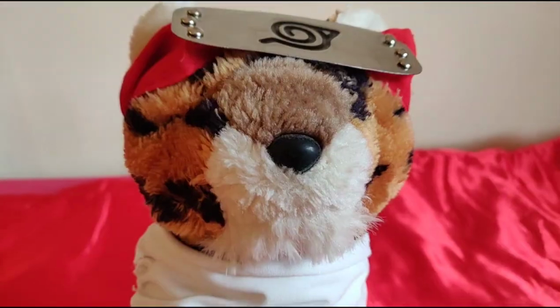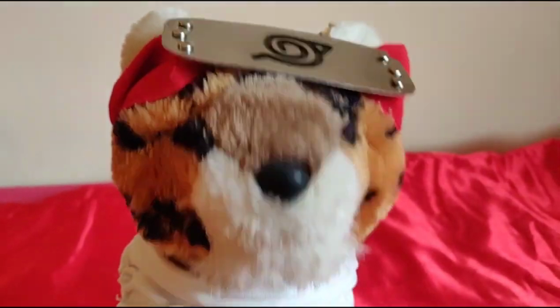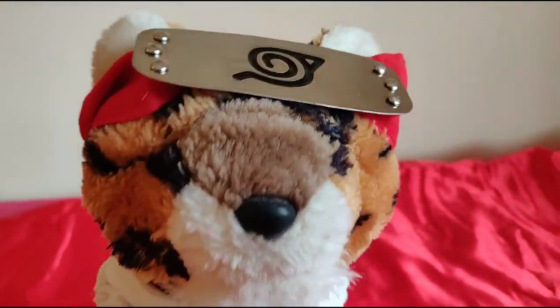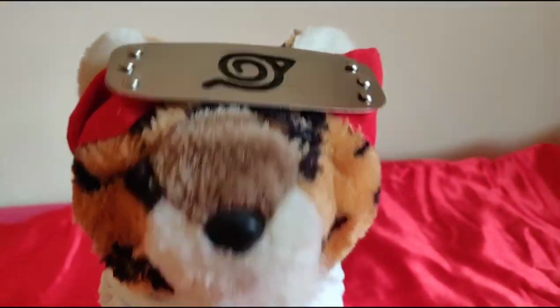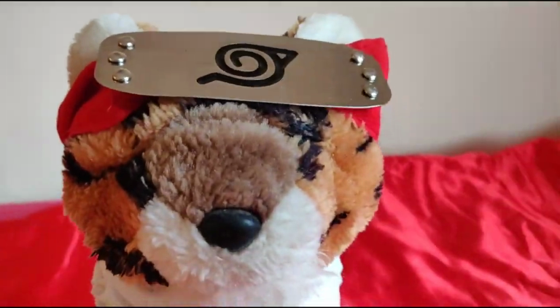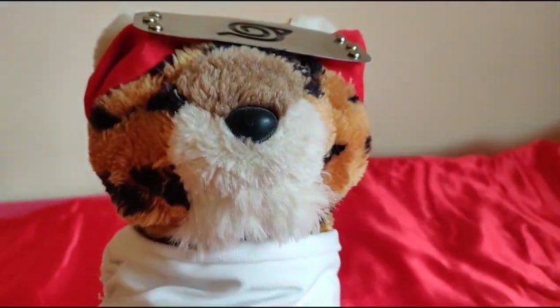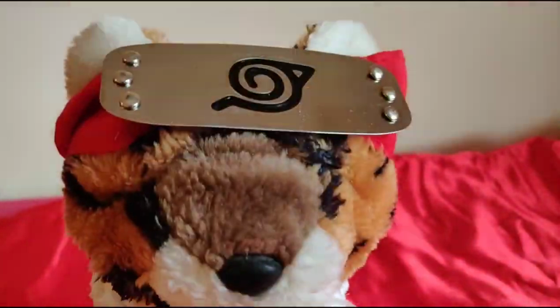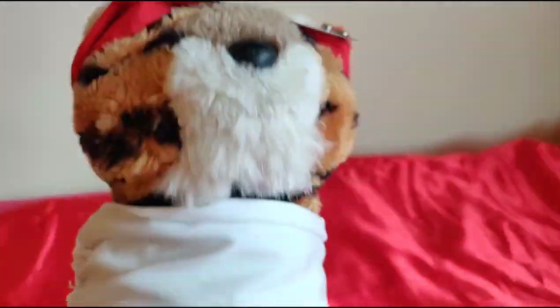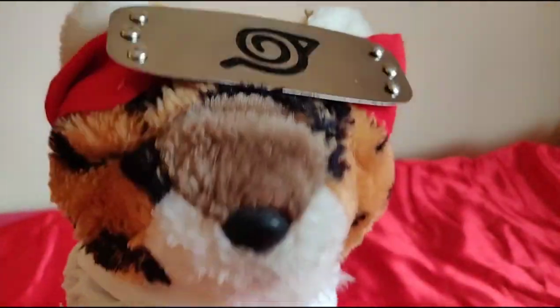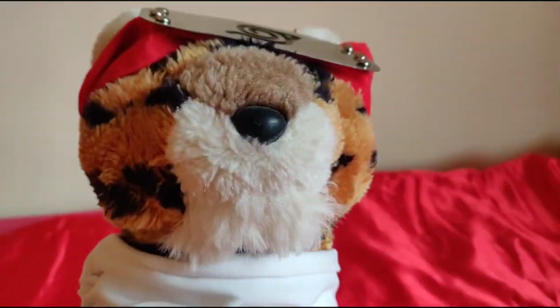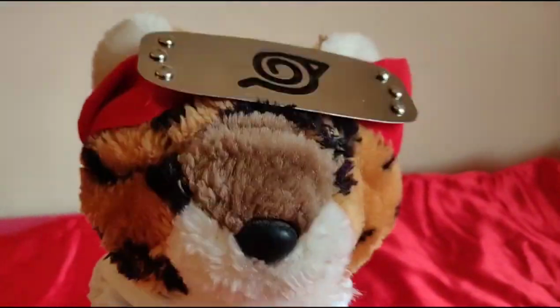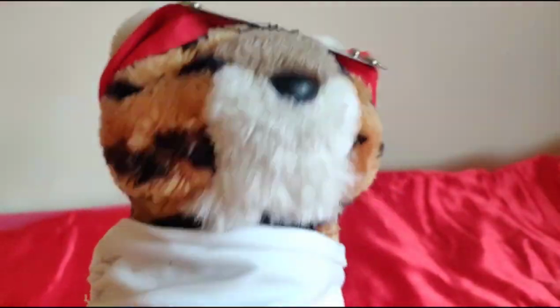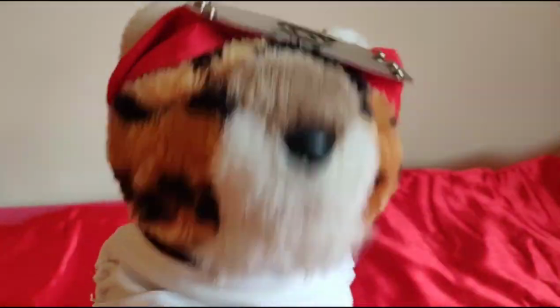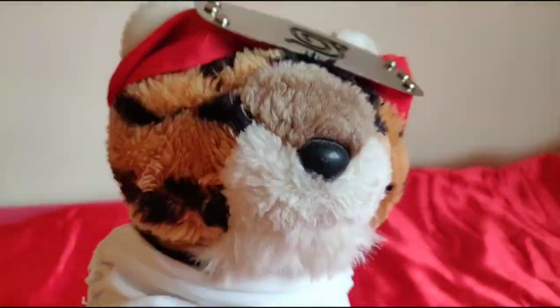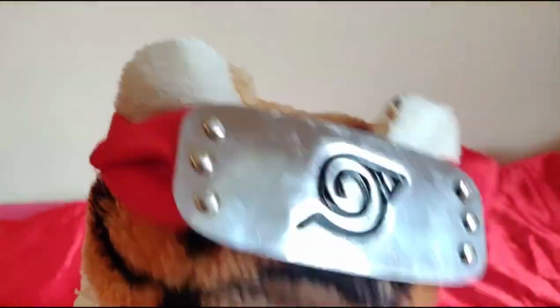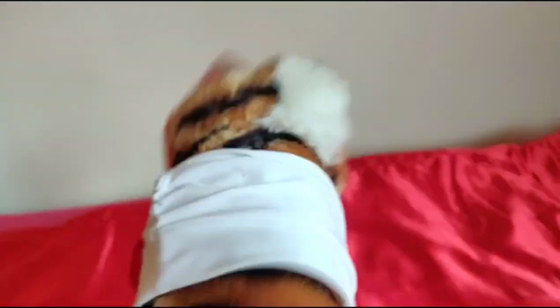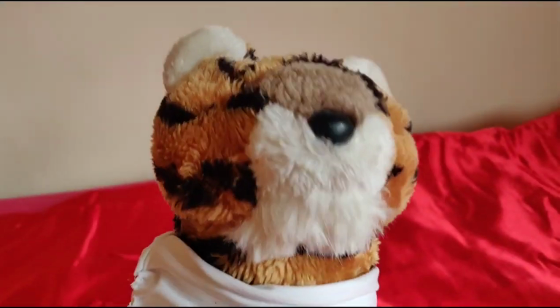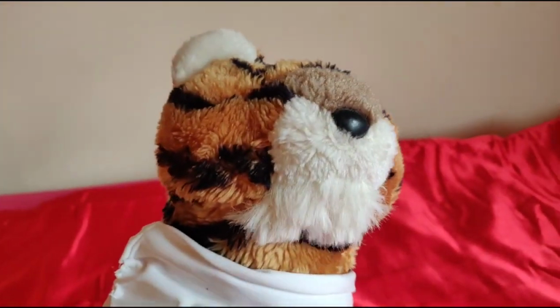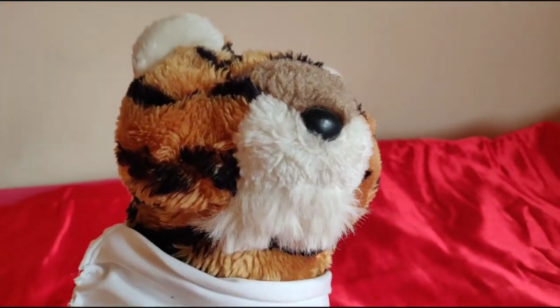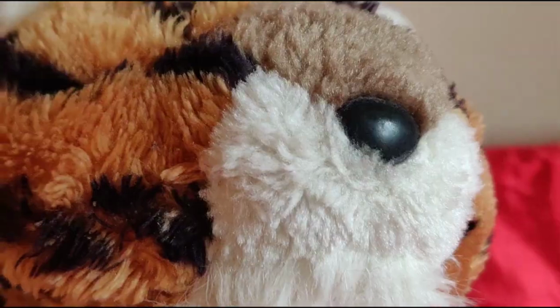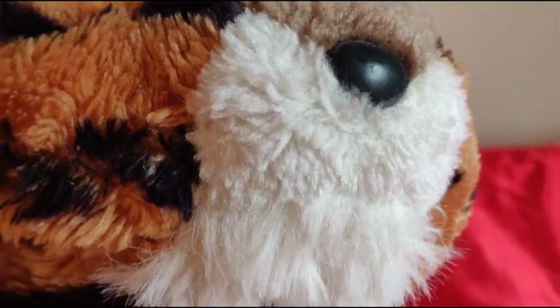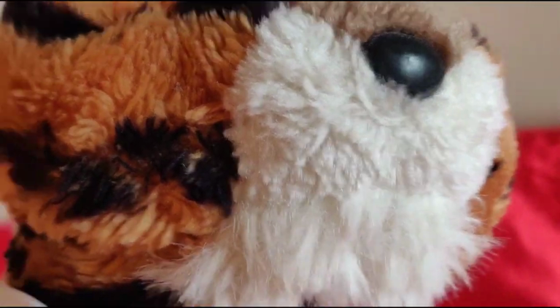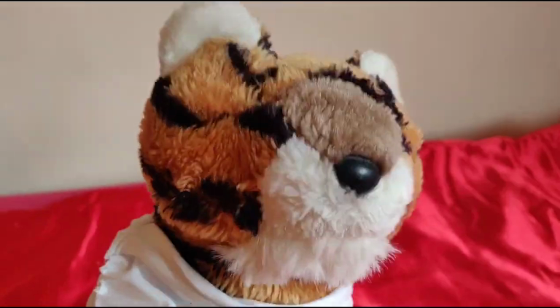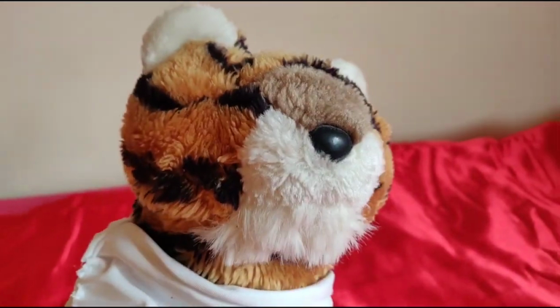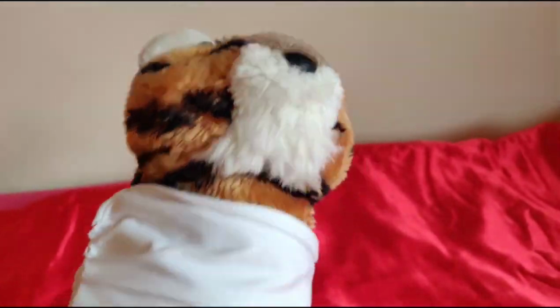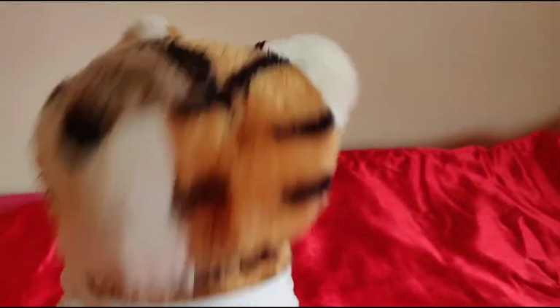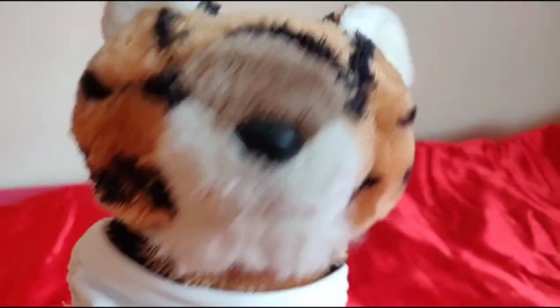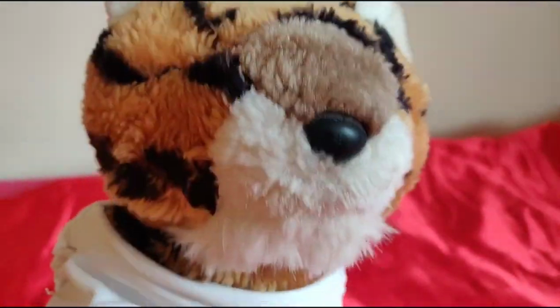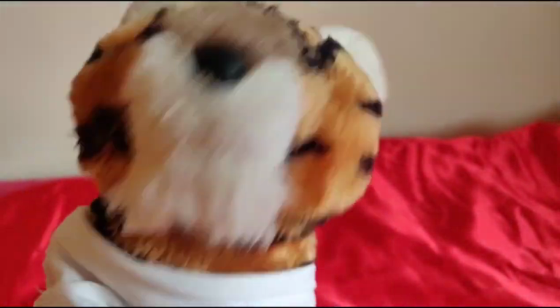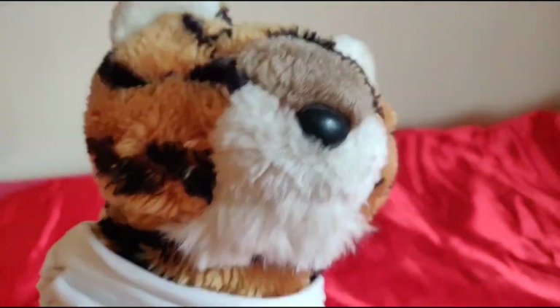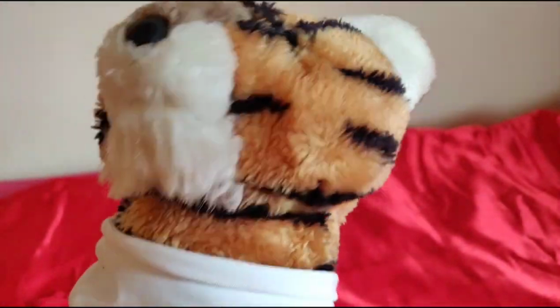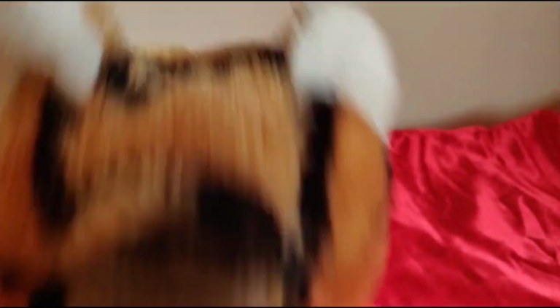The next step is to be special for something. I'm special for being a tiger. Roar! That was unnecessary. What are you special for? Put it down in the comments below.